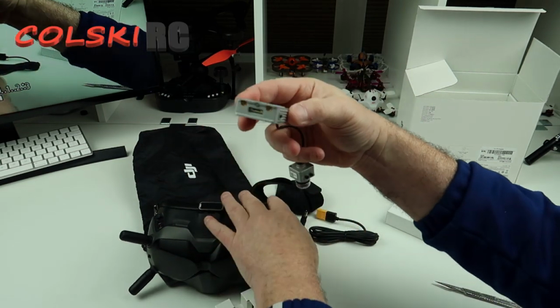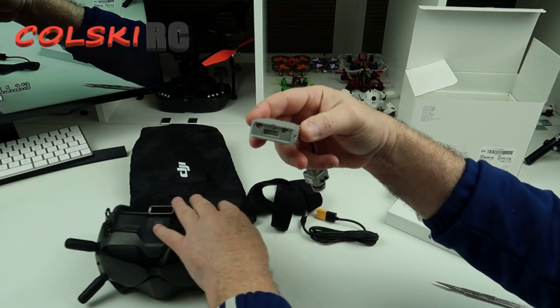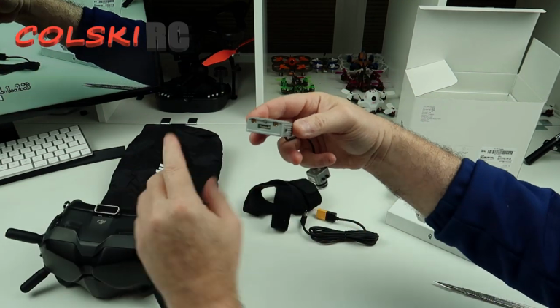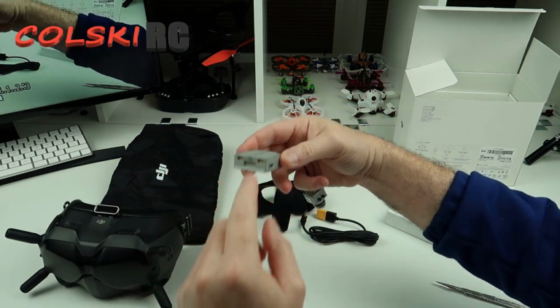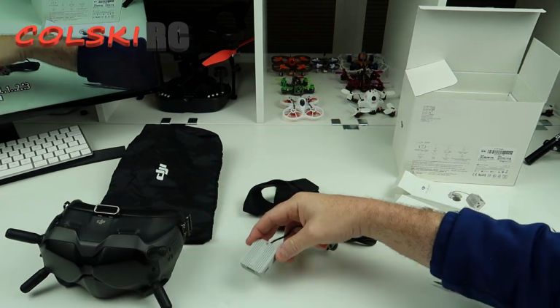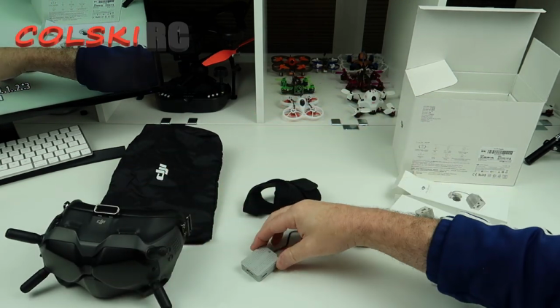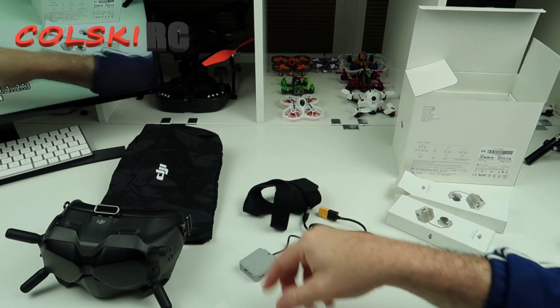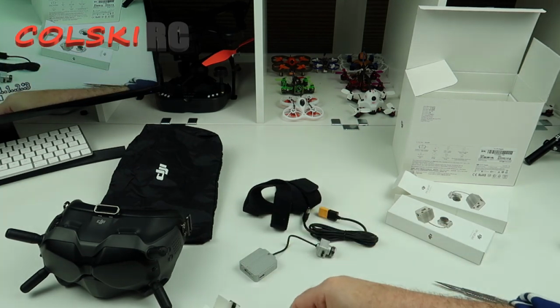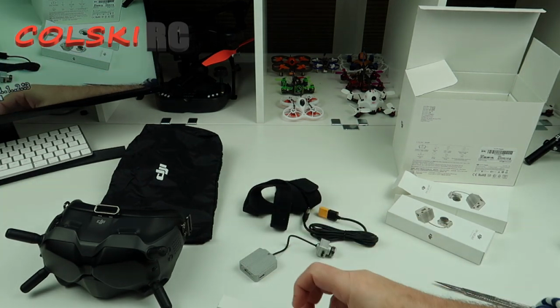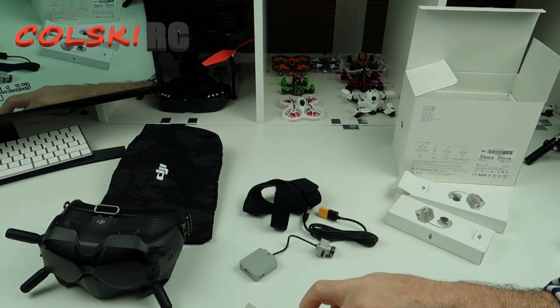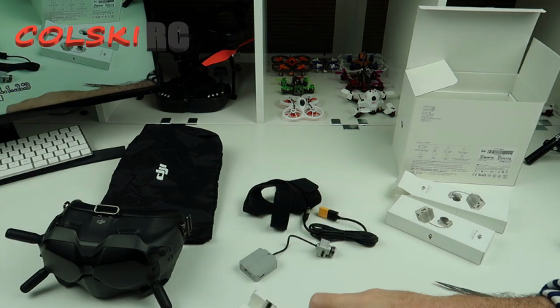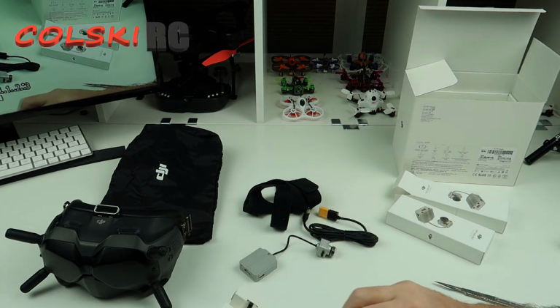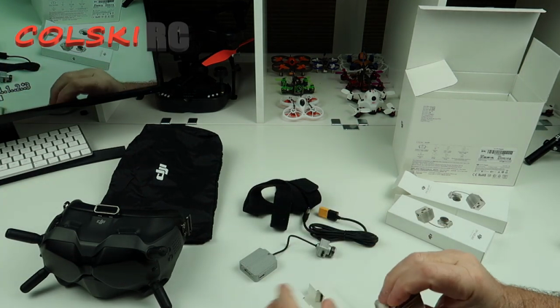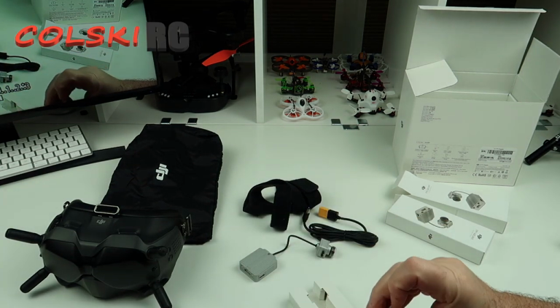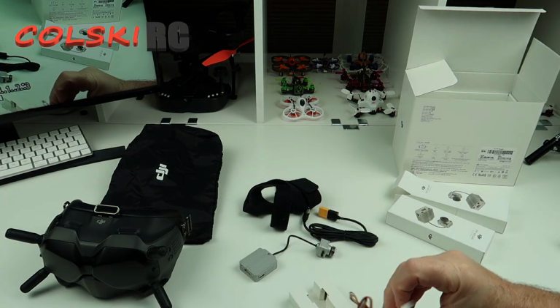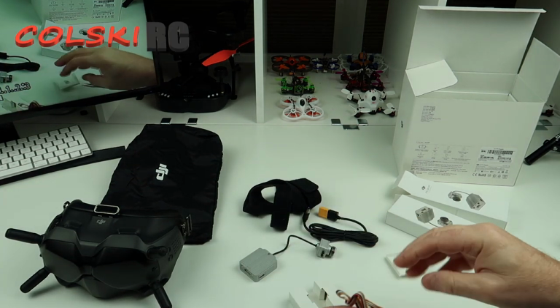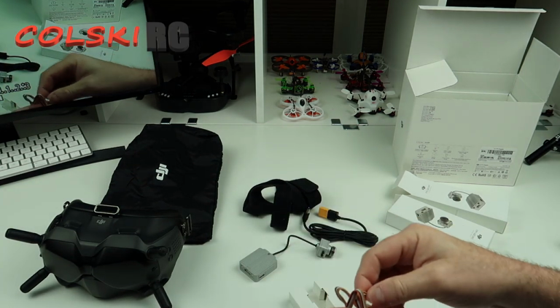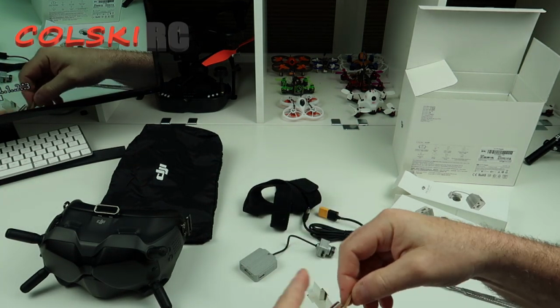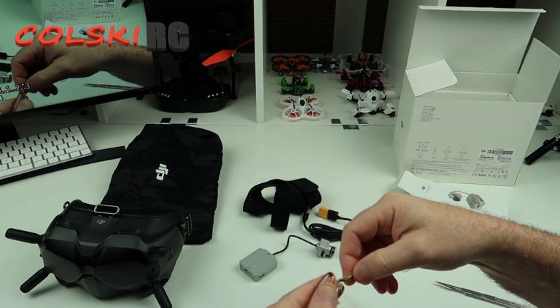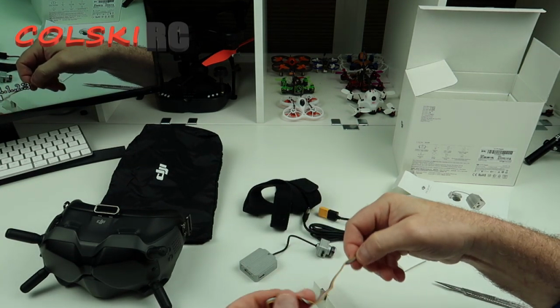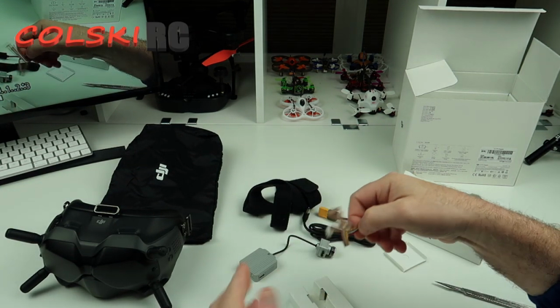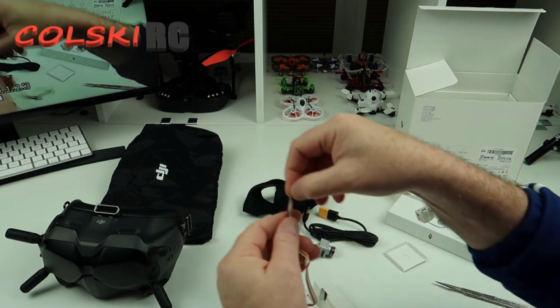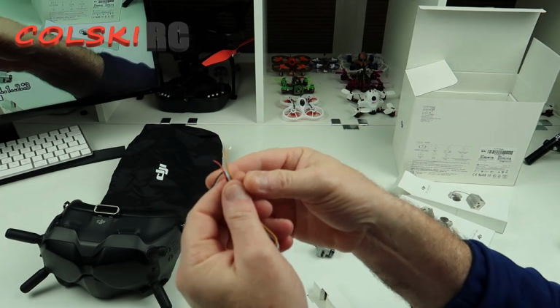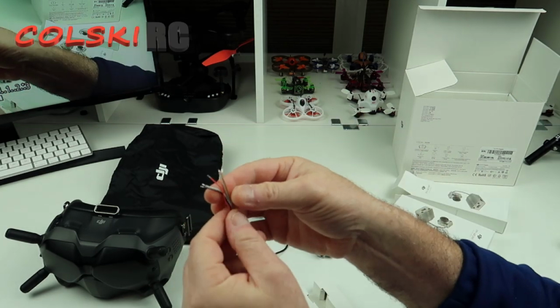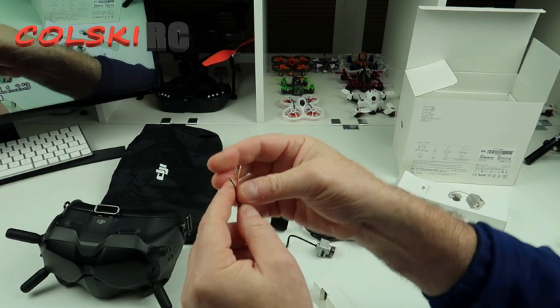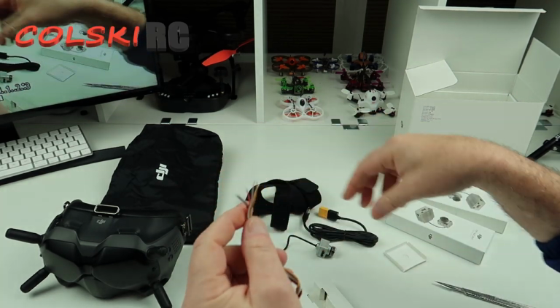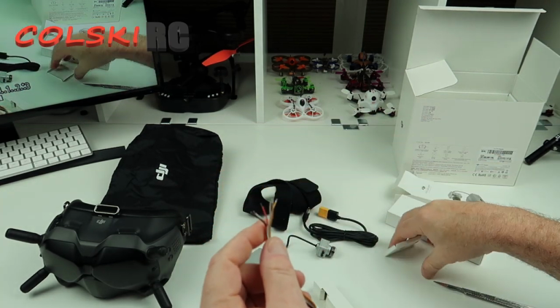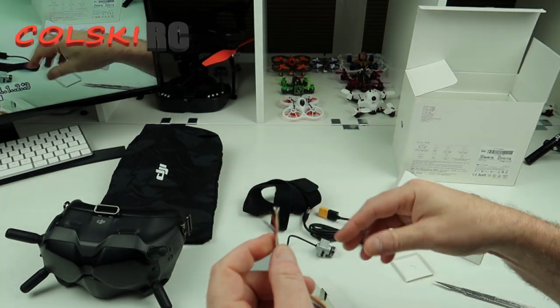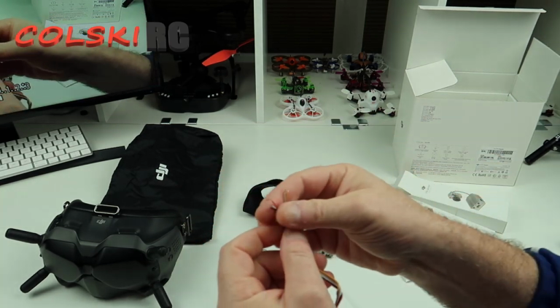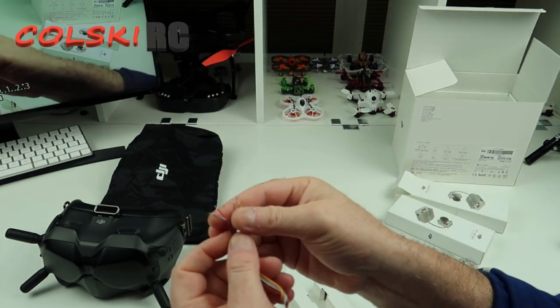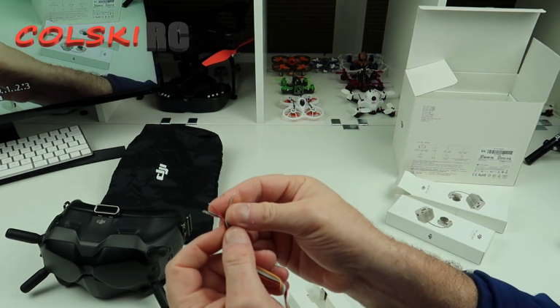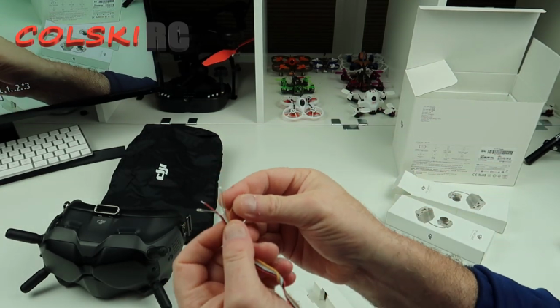So you connect this up to your flight controller and you get this little wiring kit here. So that plugs in there, and these go onto your board.